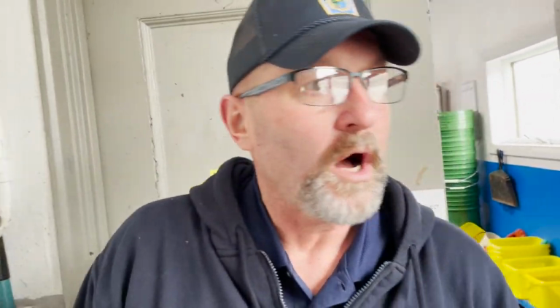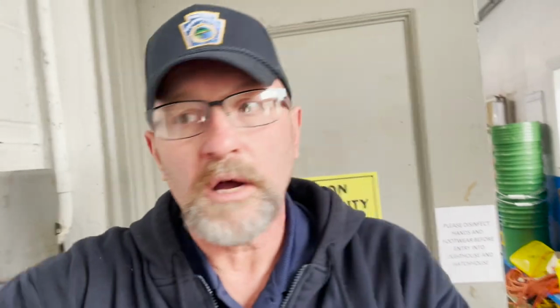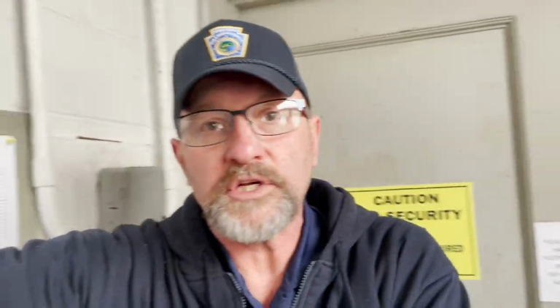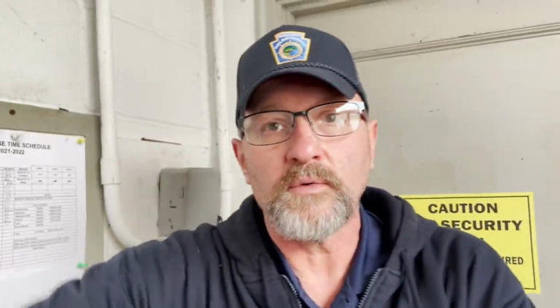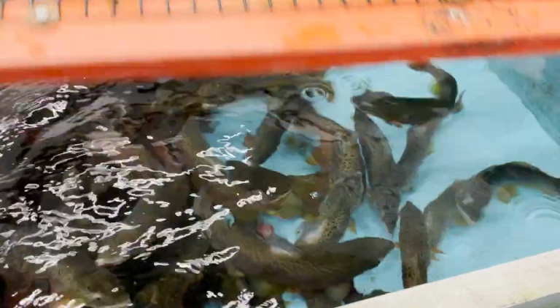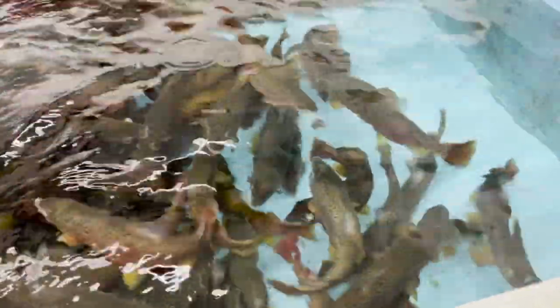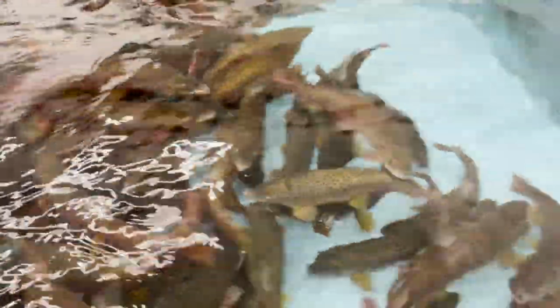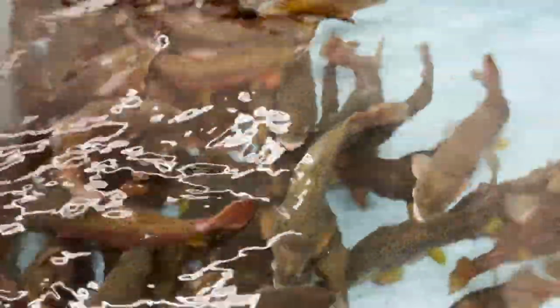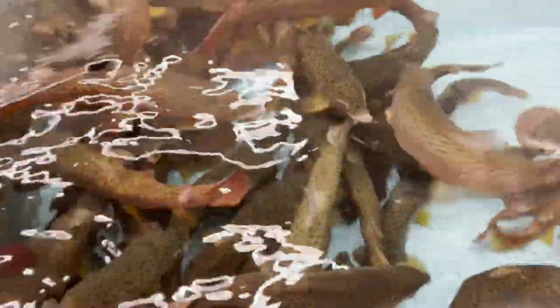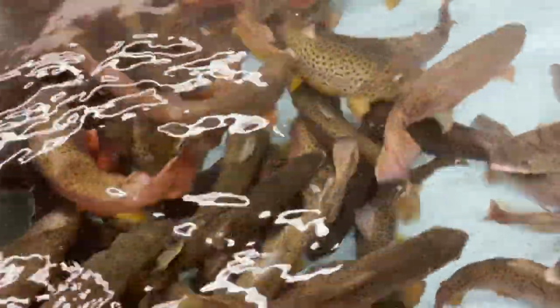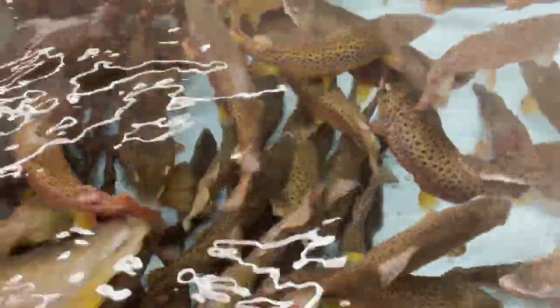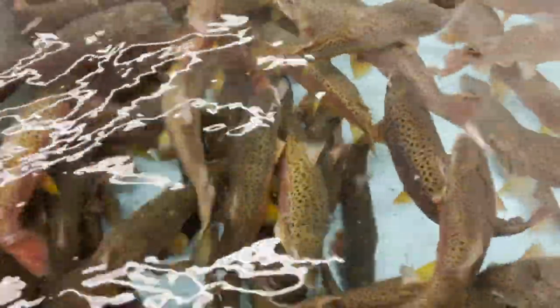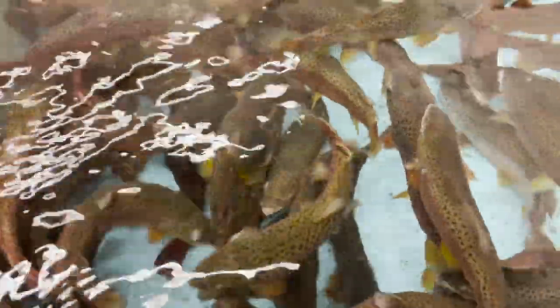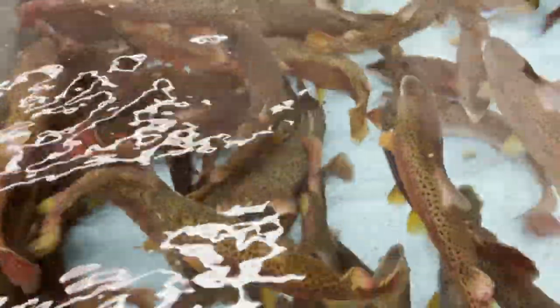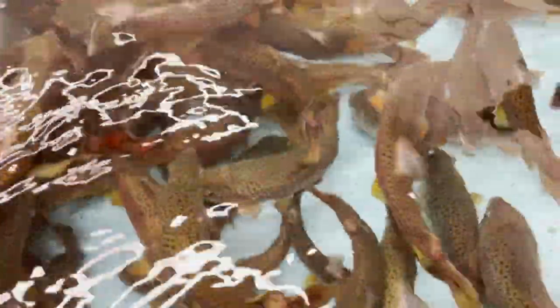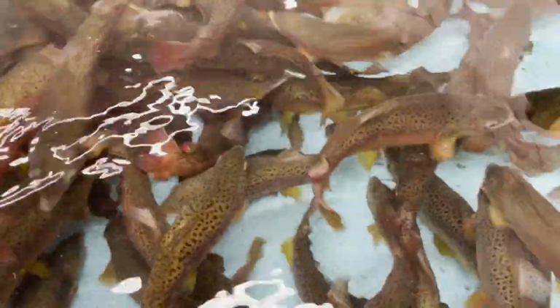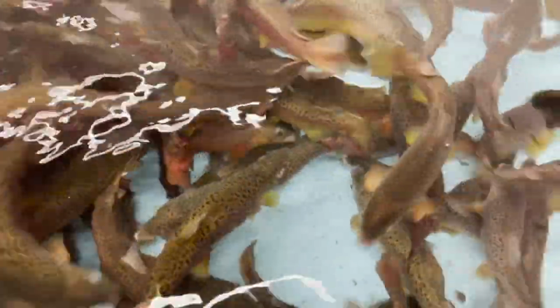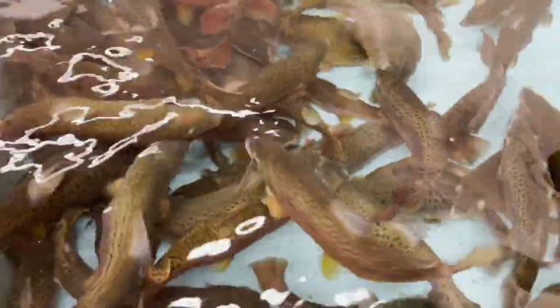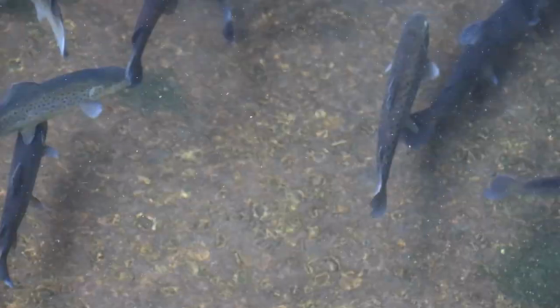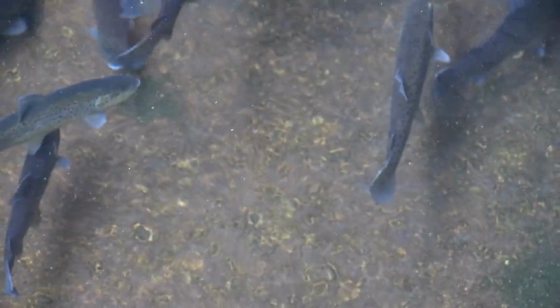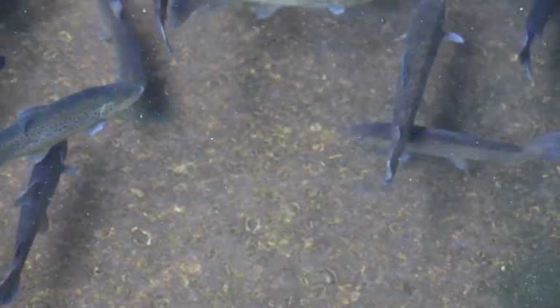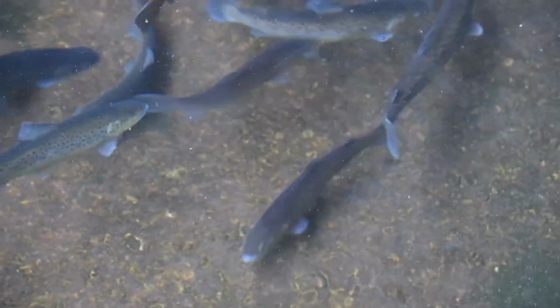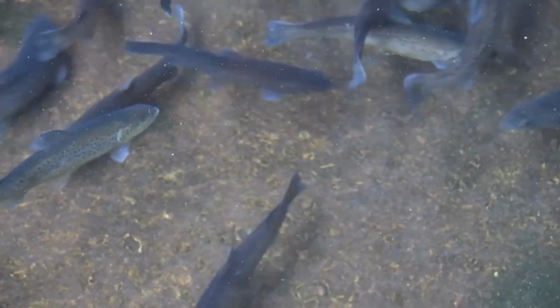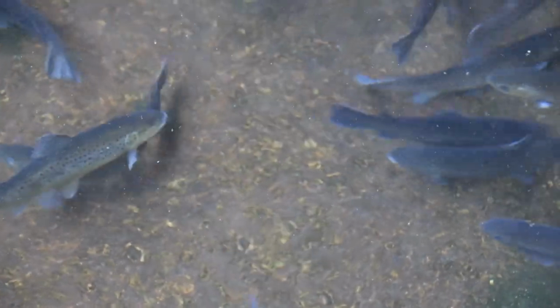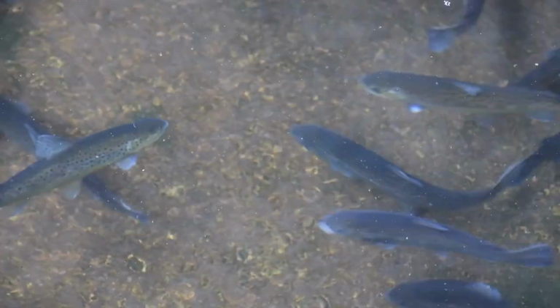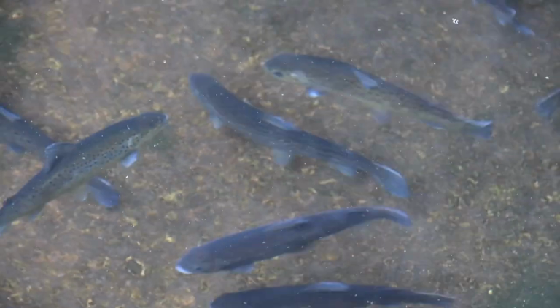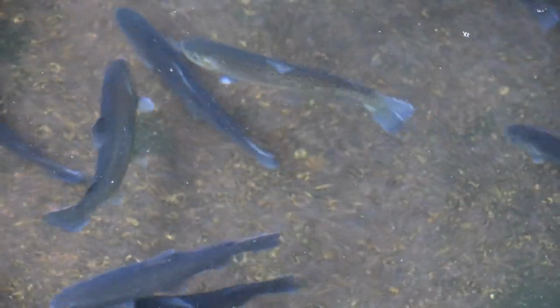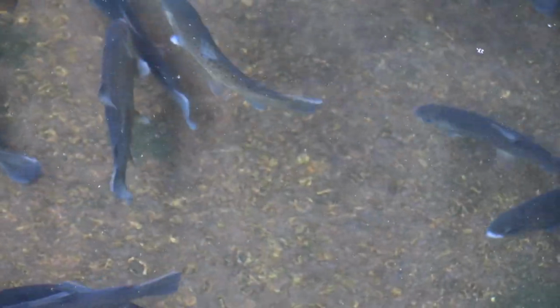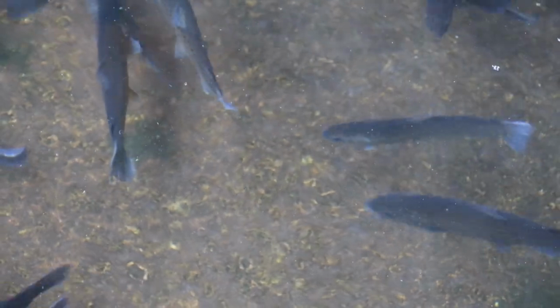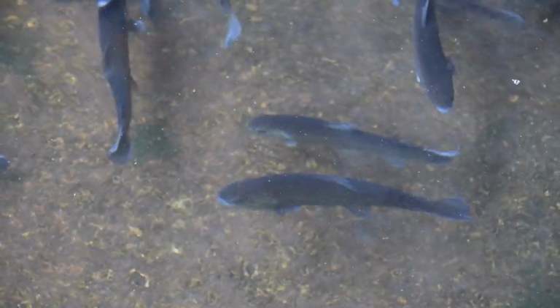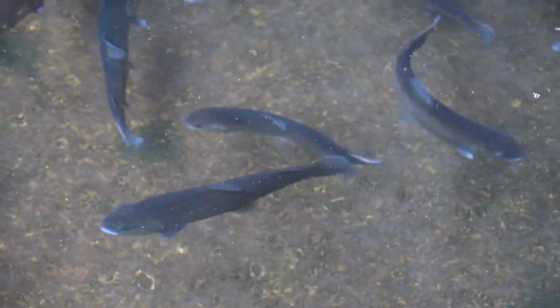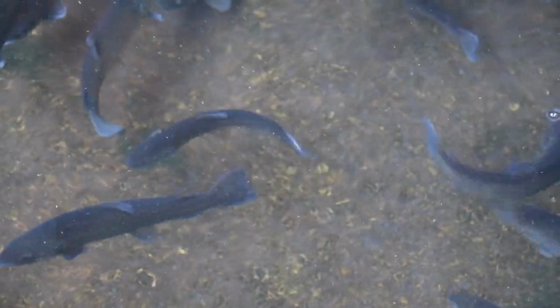Using science that seems a bit like trickery, Pennsylvania fish hatcheries are giving Mother Nature a jumpstart and Pennsylvania anglers bigger brown trout to catch each spring.